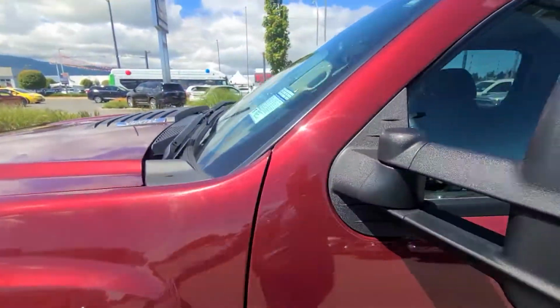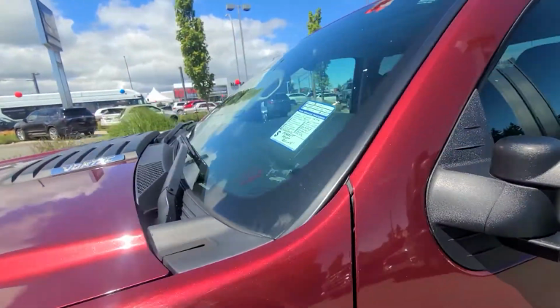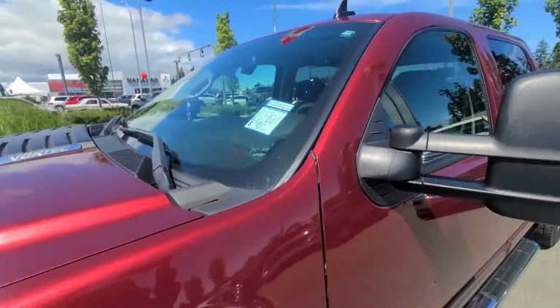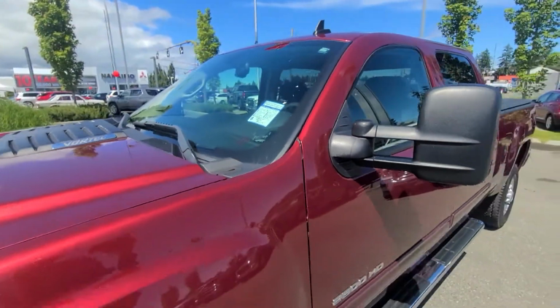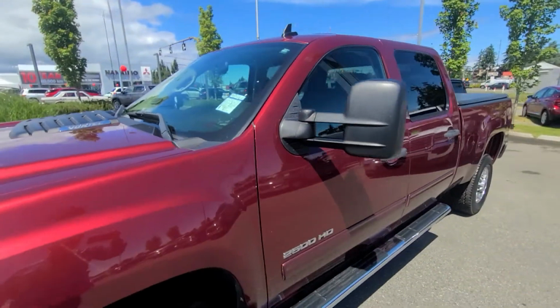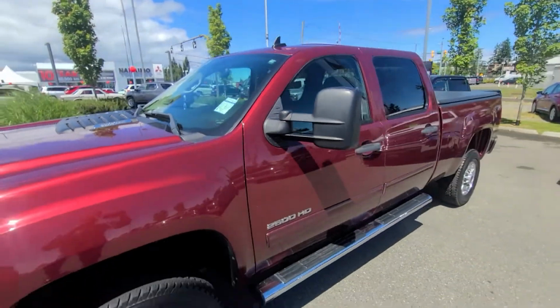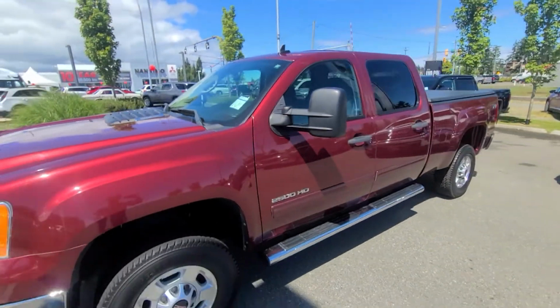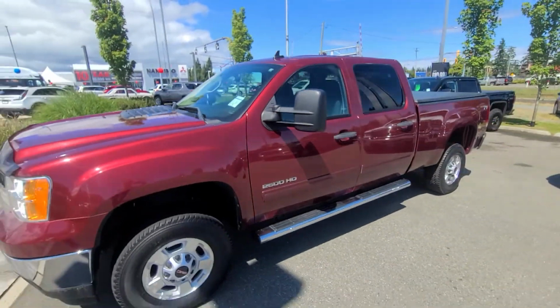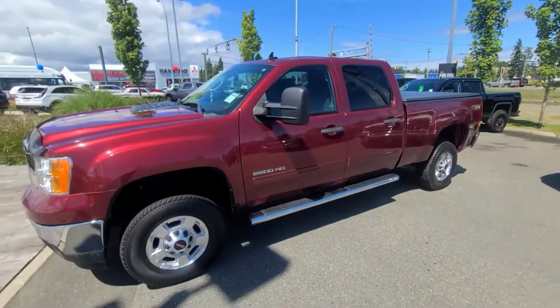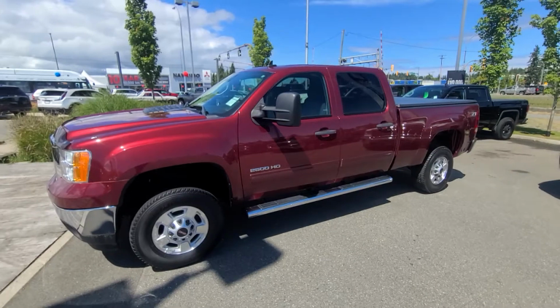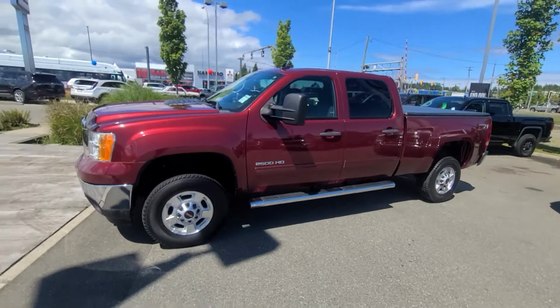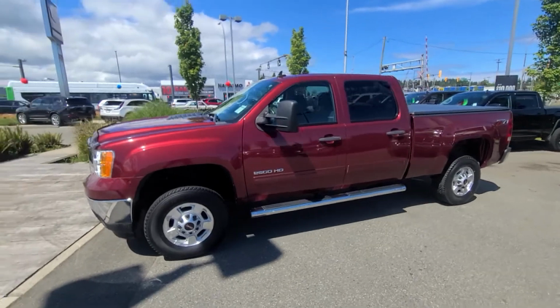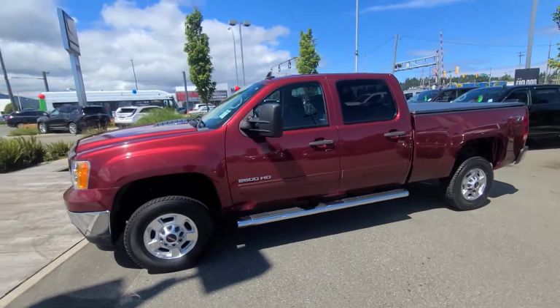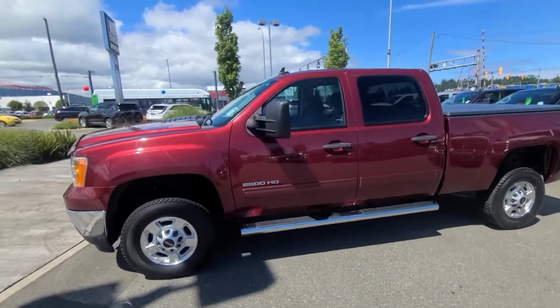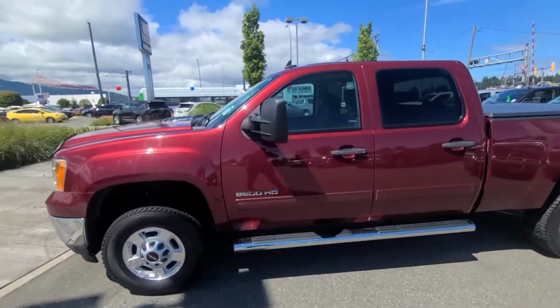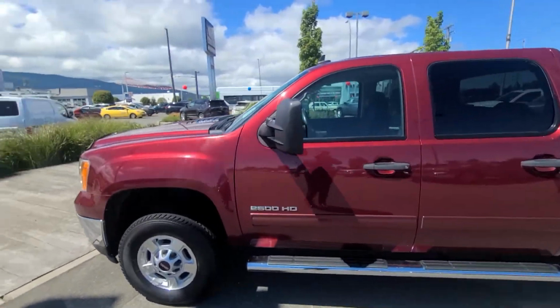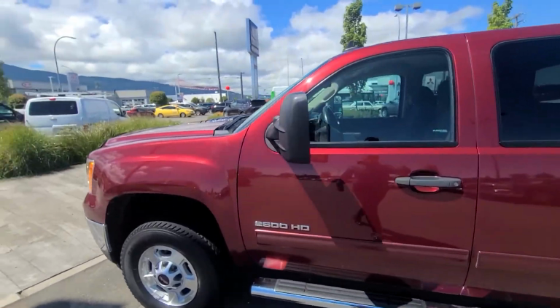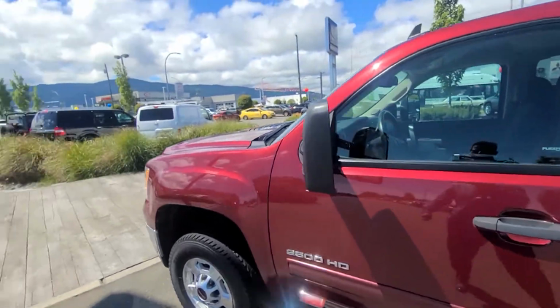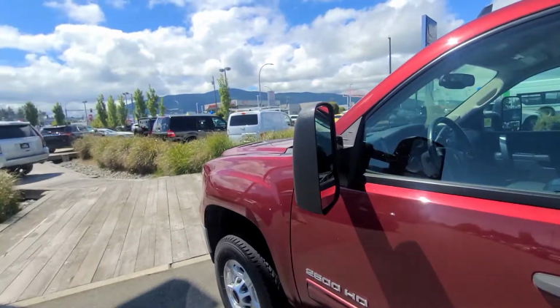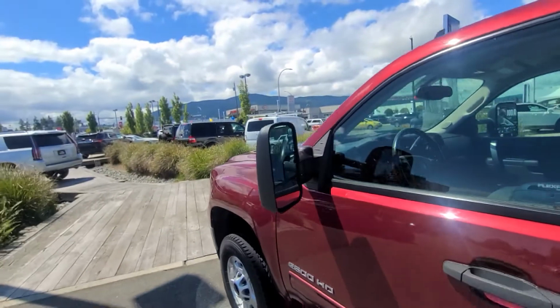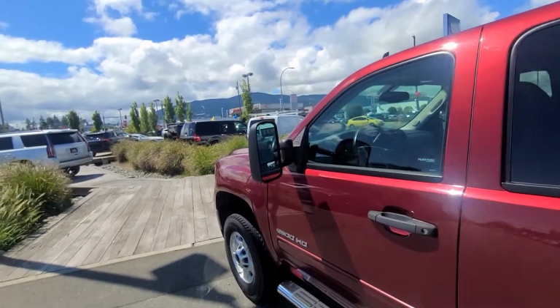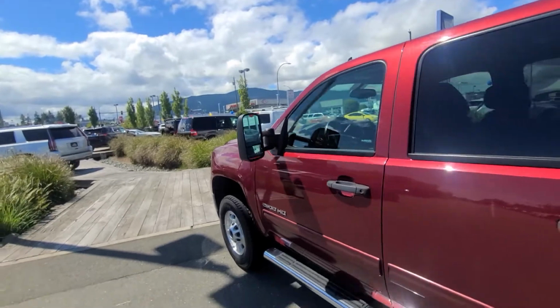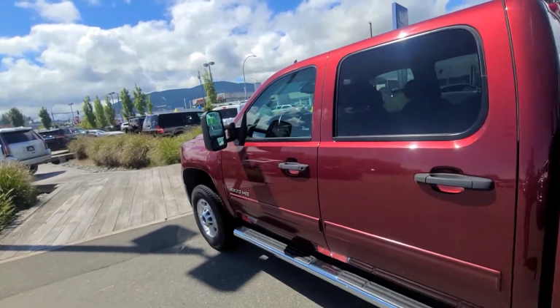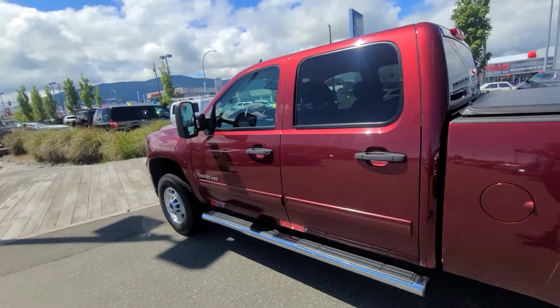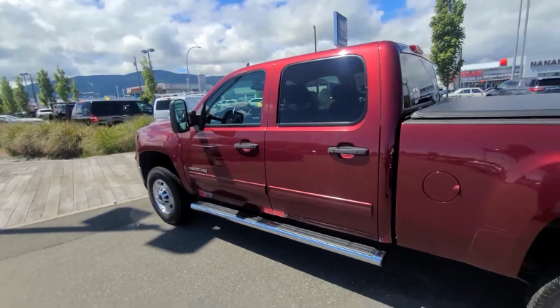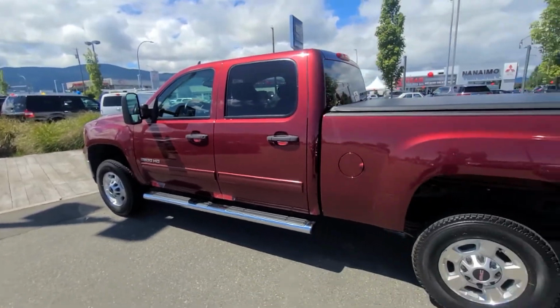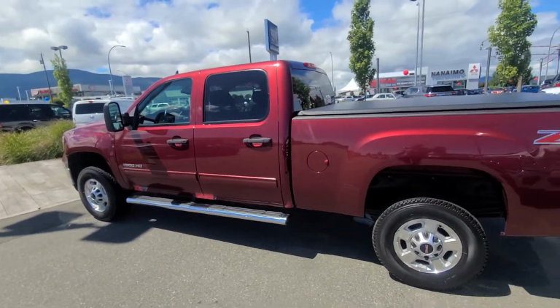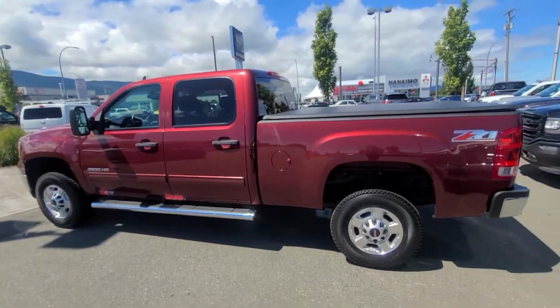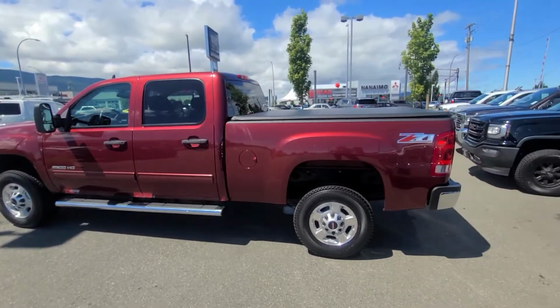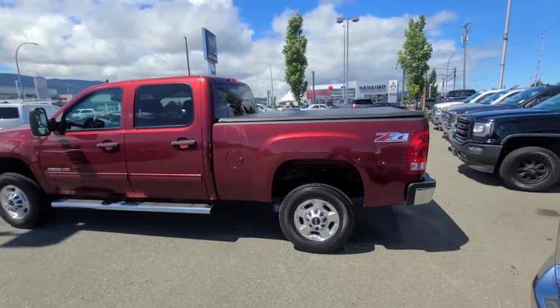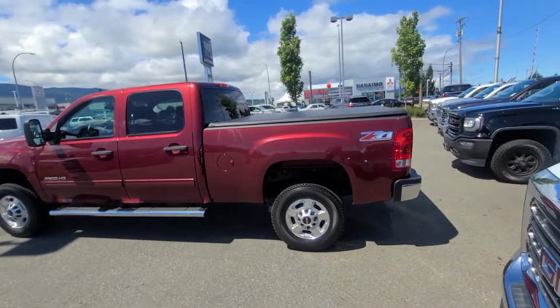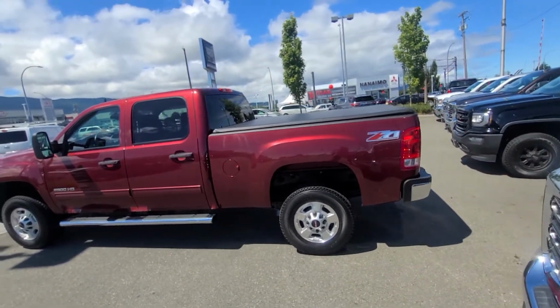Just to give you a better look at the vehicle one last time — and again only 42,000 kilometers. You can see it's equipped with the trailer mirrors as well. It's Steve at Laird Wheaton, 604-353-2841. Look forward to hearing back from you.